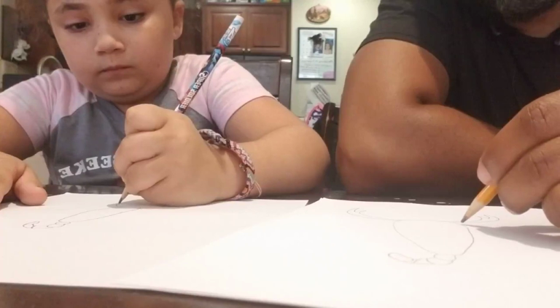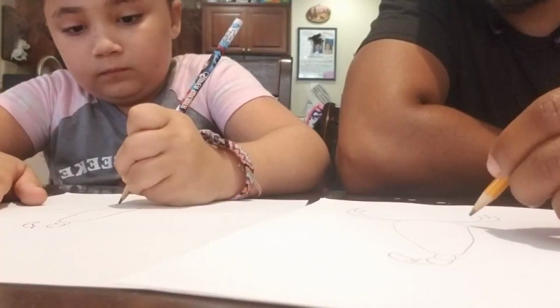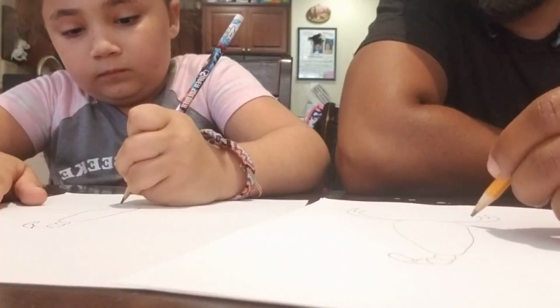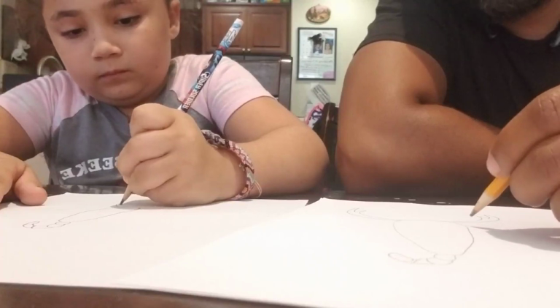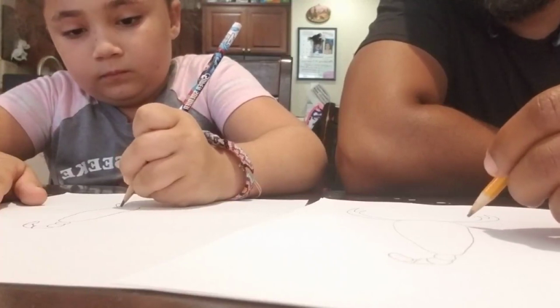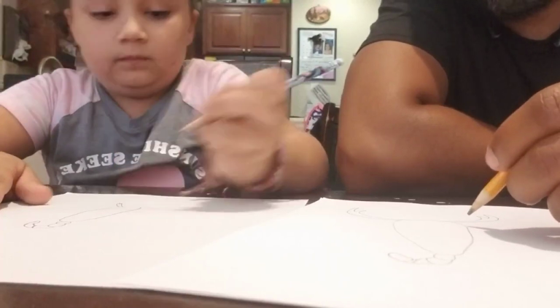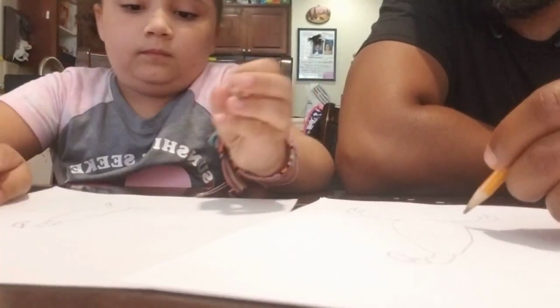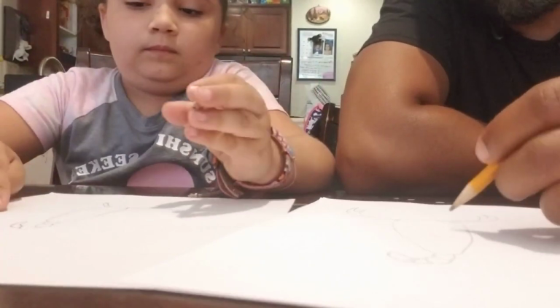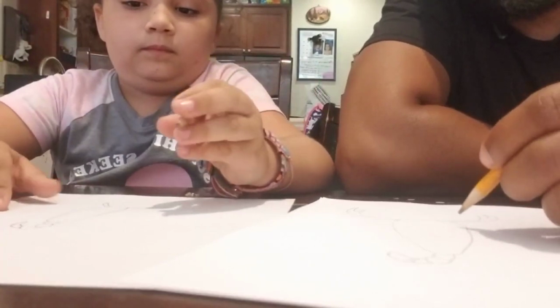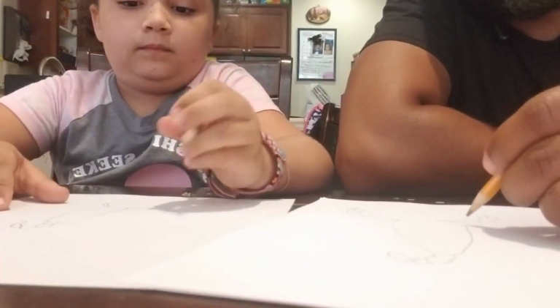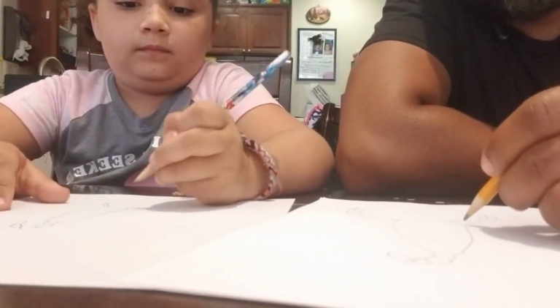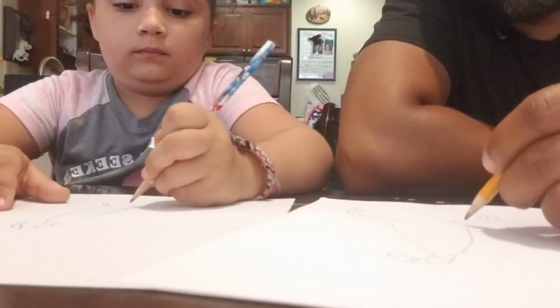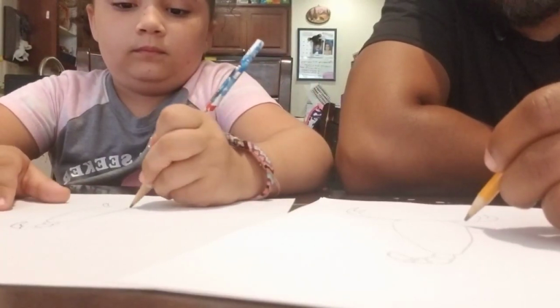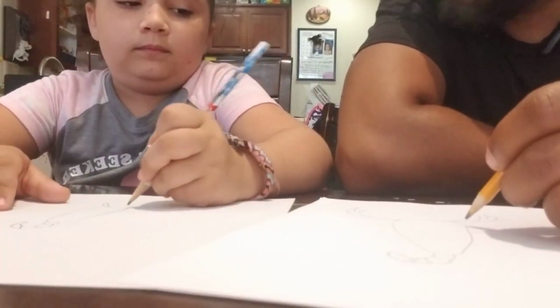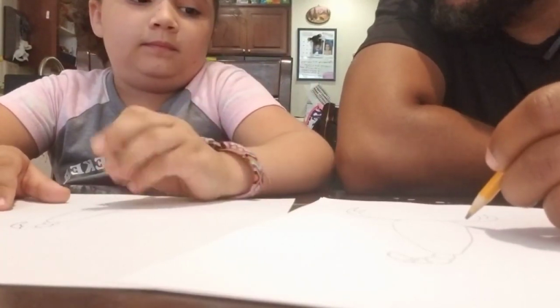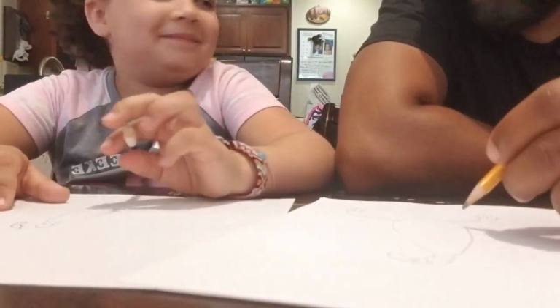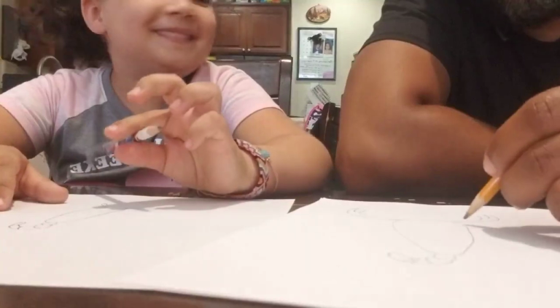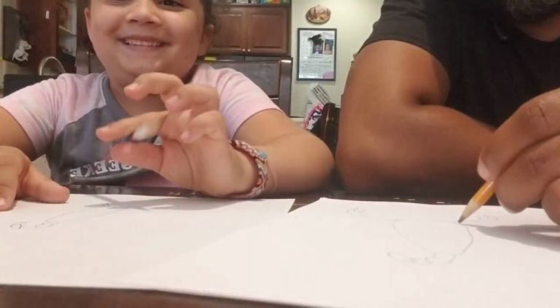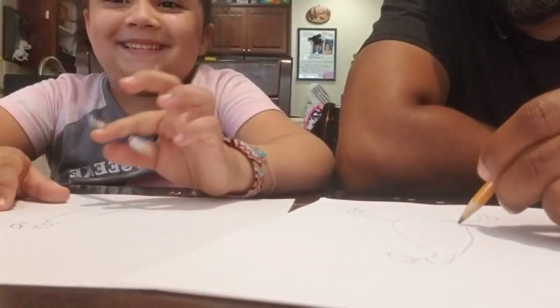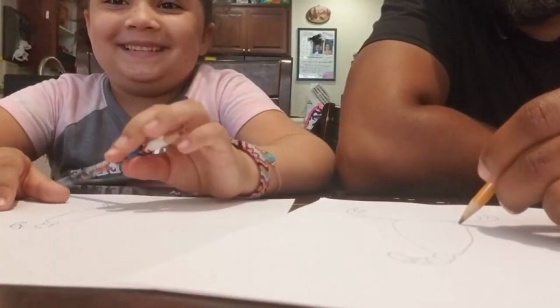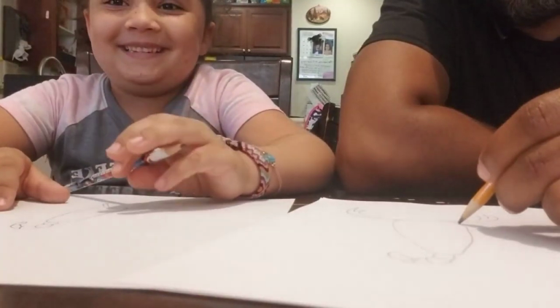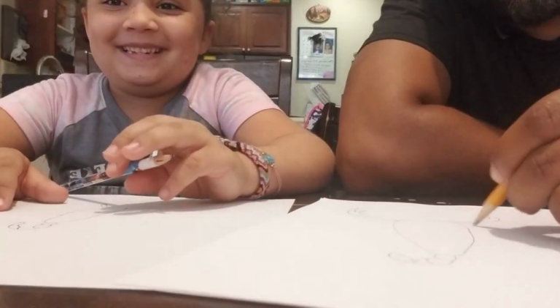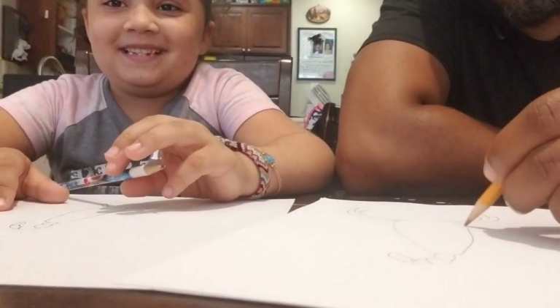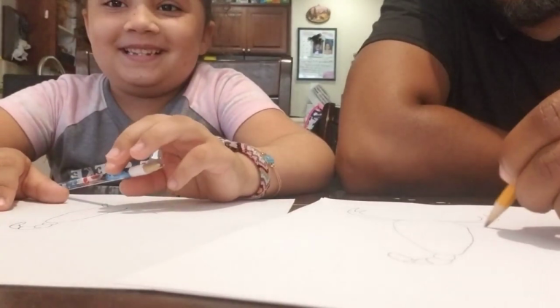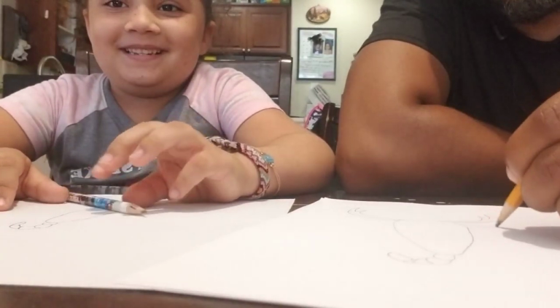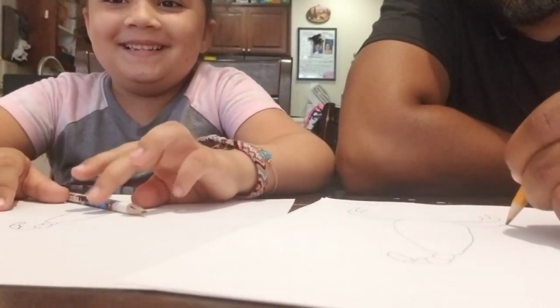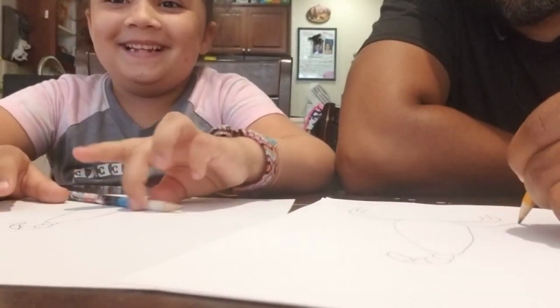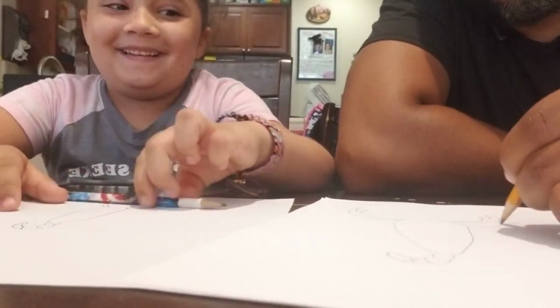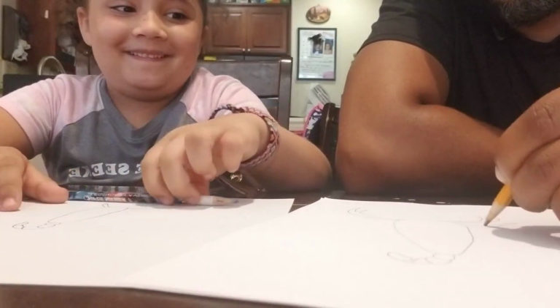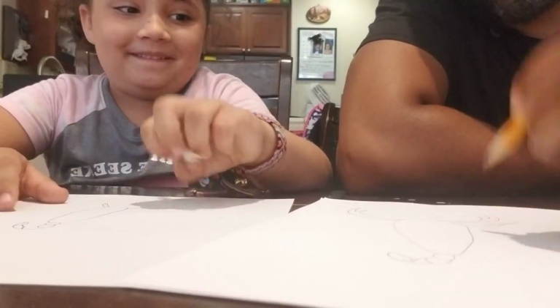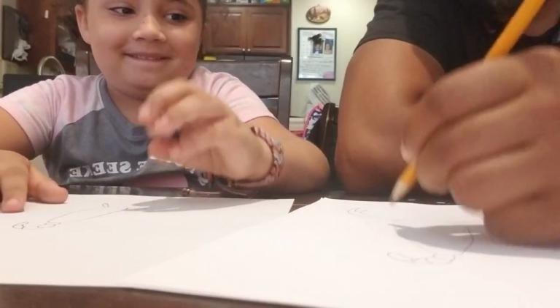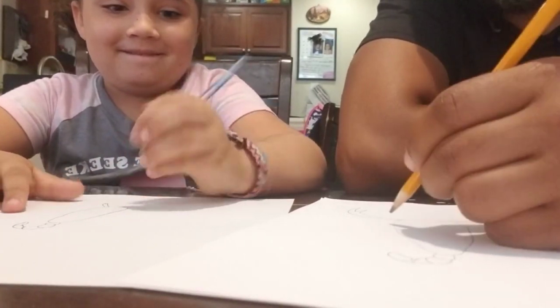It doesn't have to be perfect at home, kids. Ours won't be perfect, but as long as you have fun, right? And then I'm going to draw the other legs.